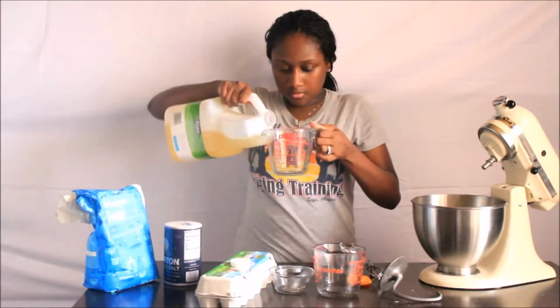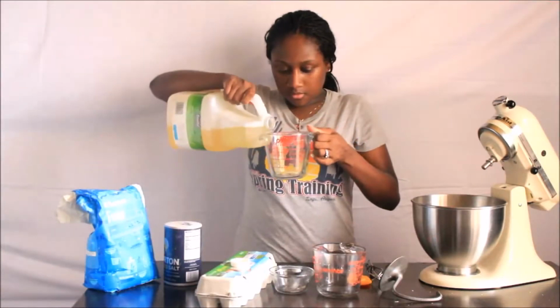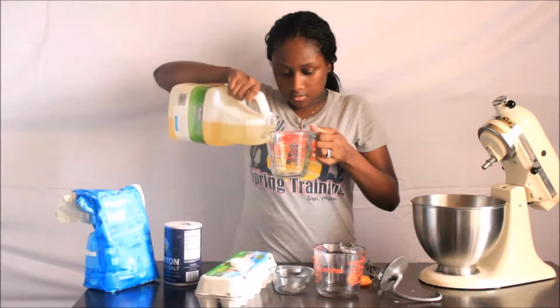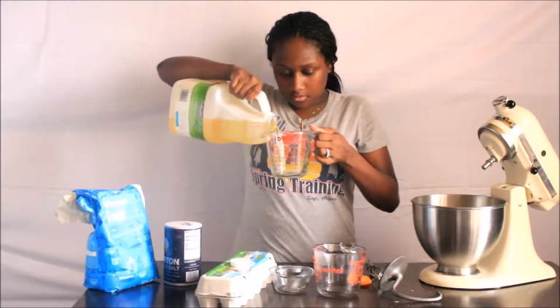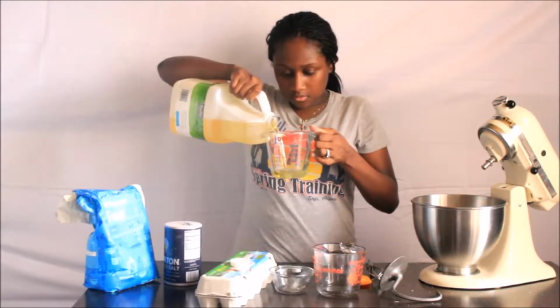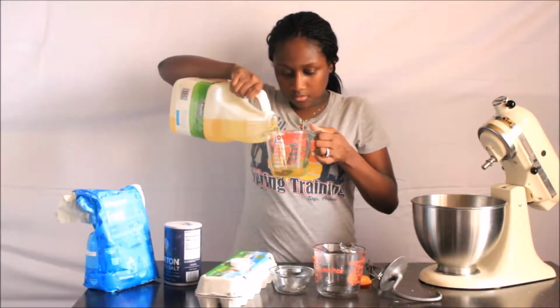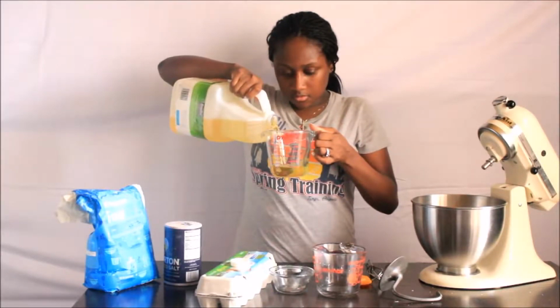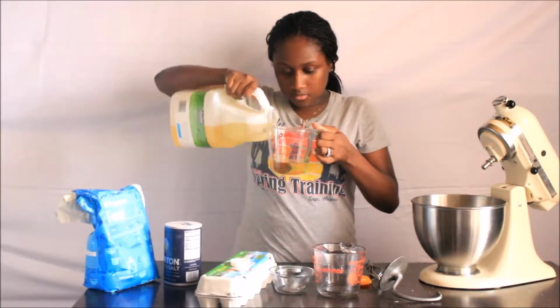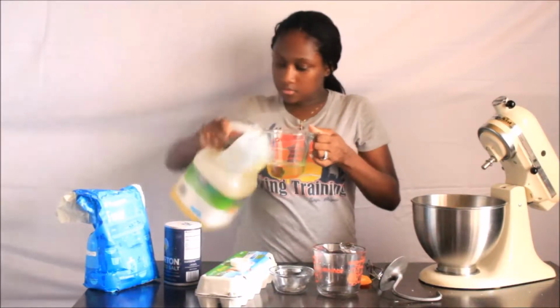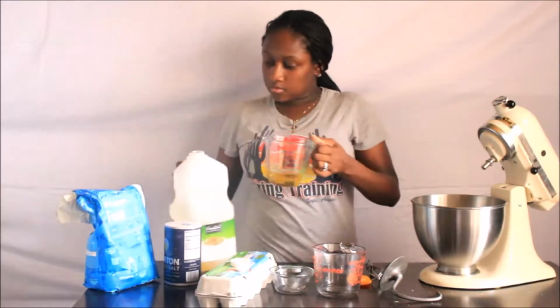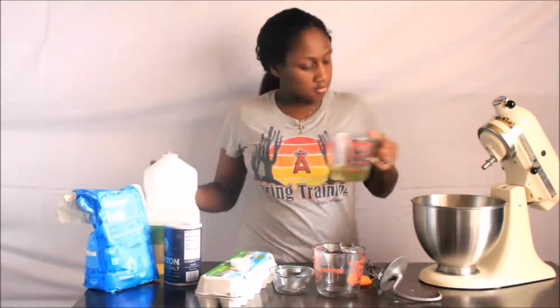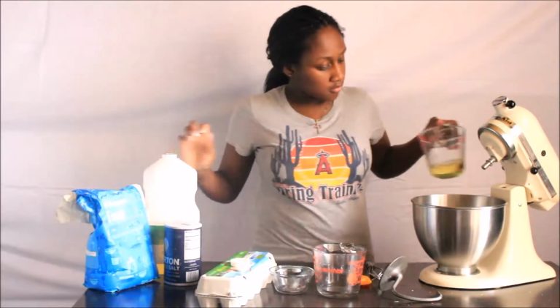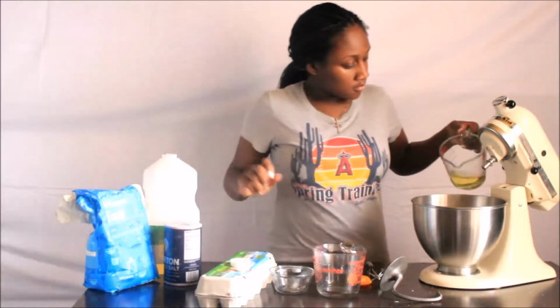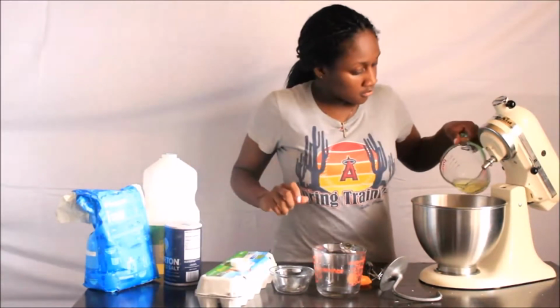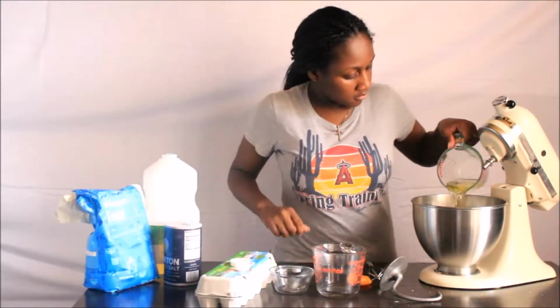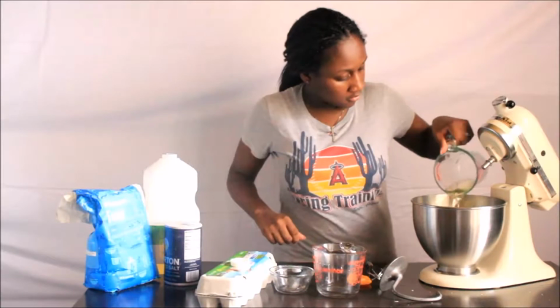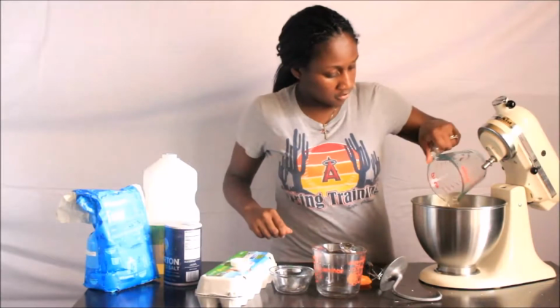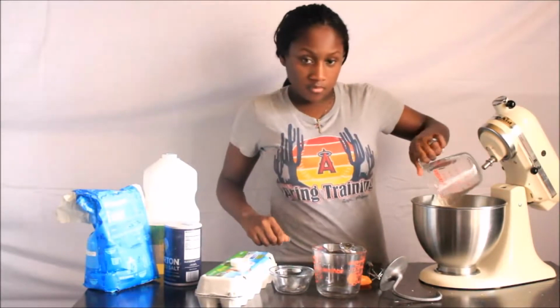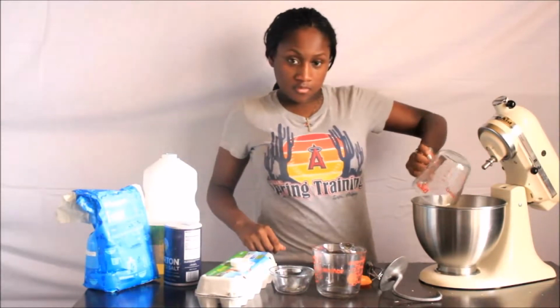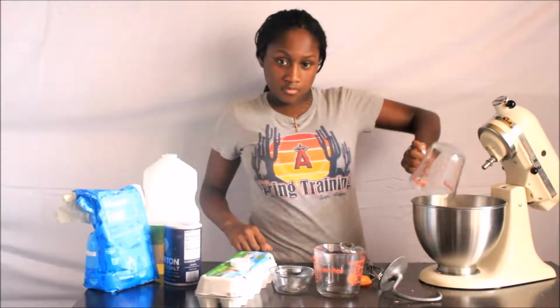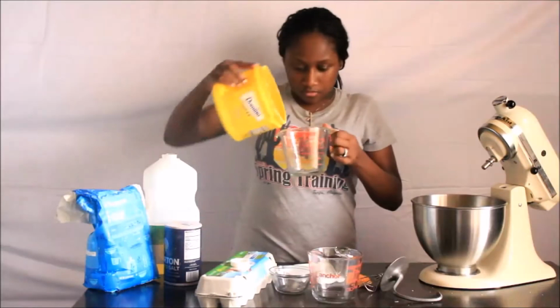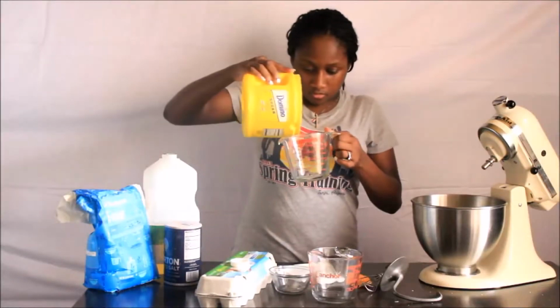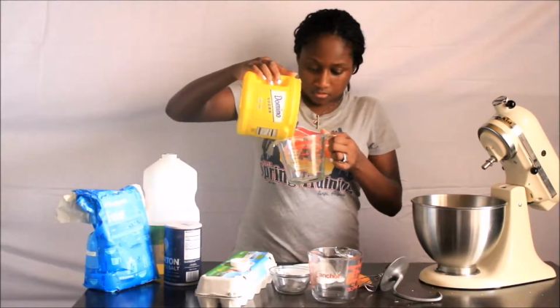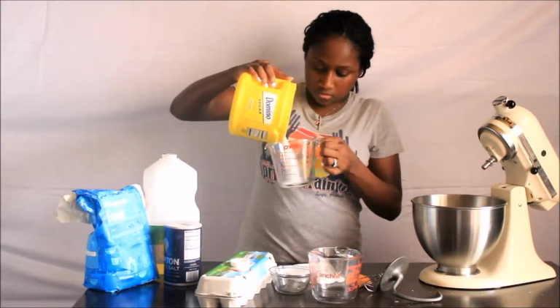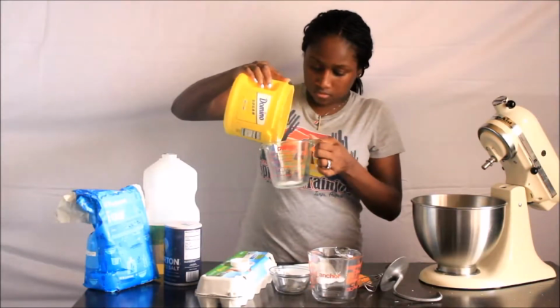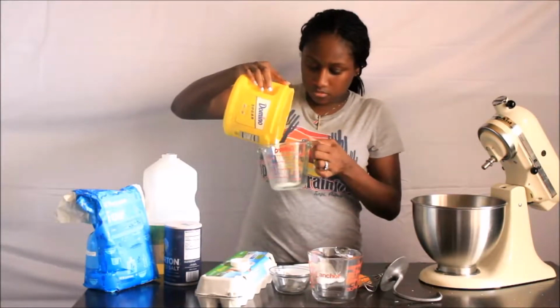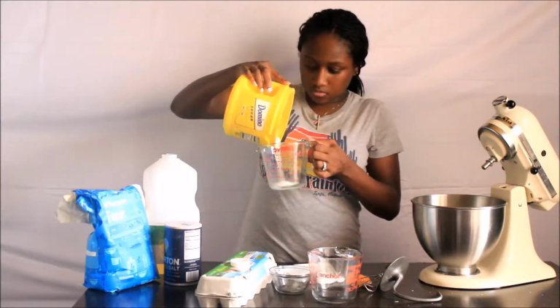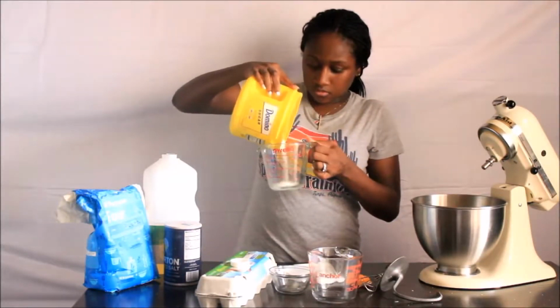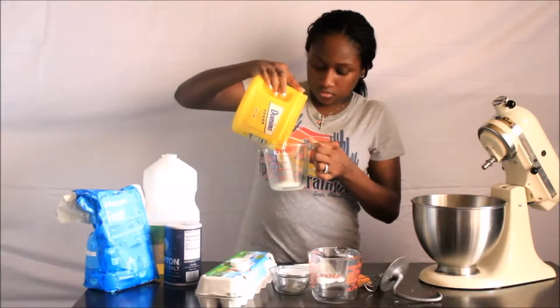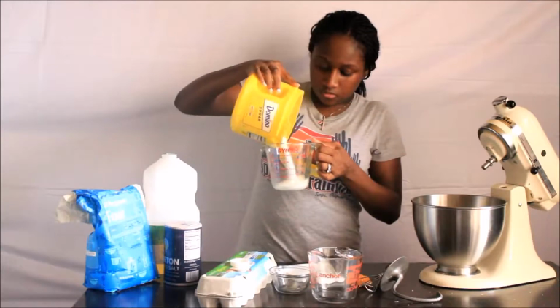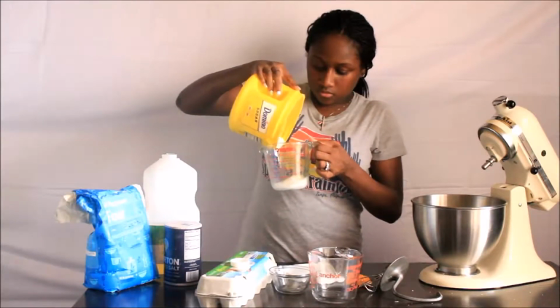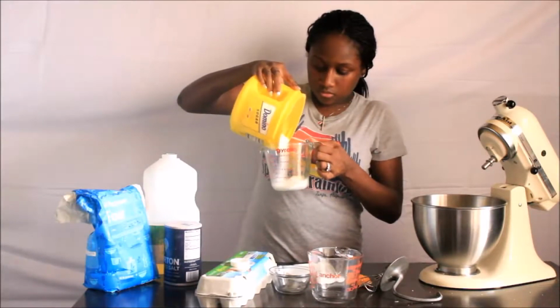Next we're going to mix in our oil. Pour the sugar in and whisk all the ingredients together.